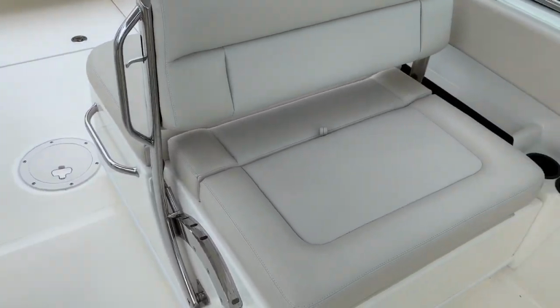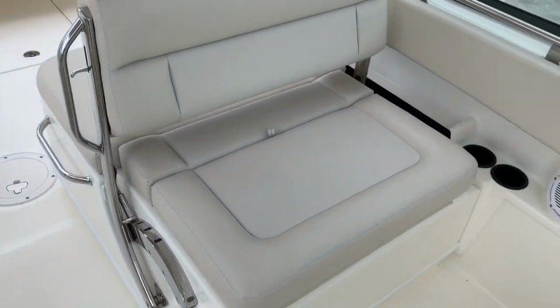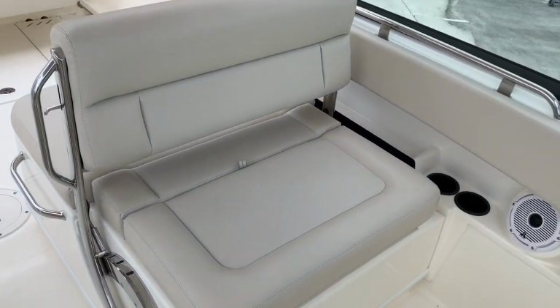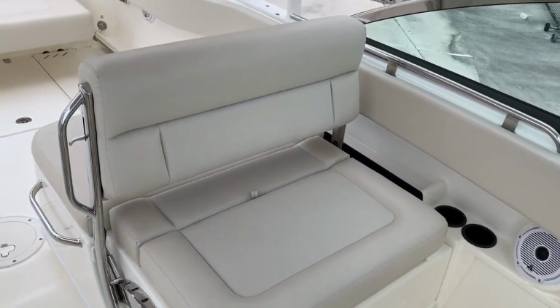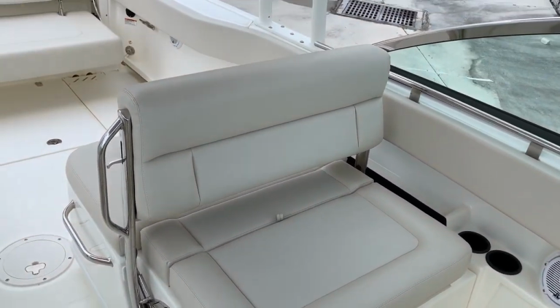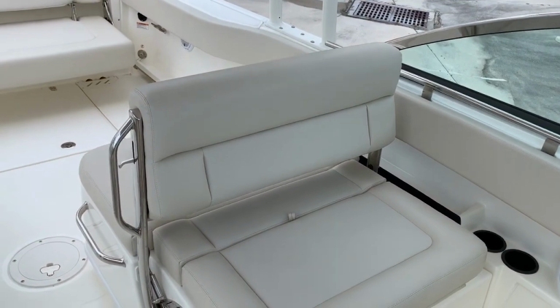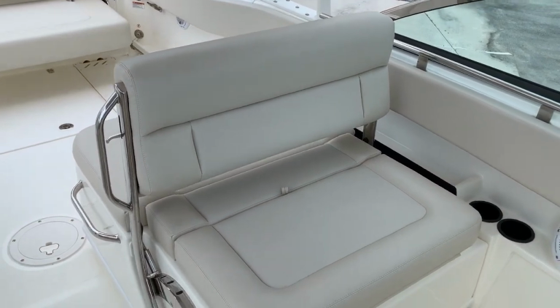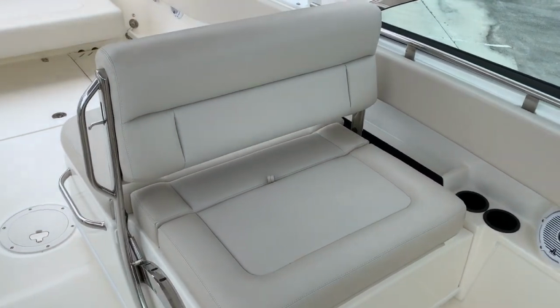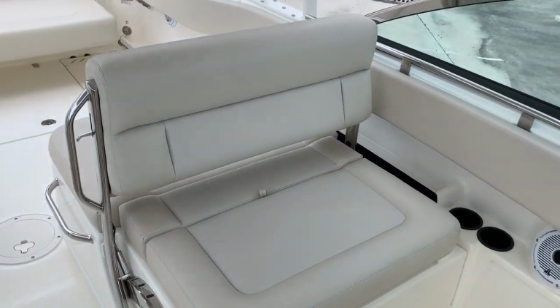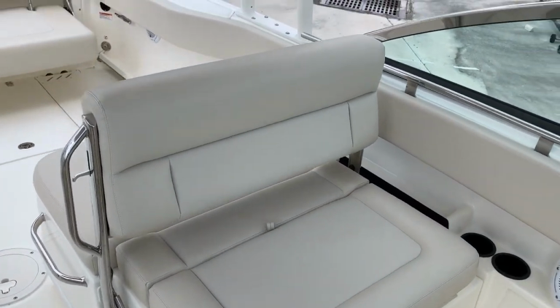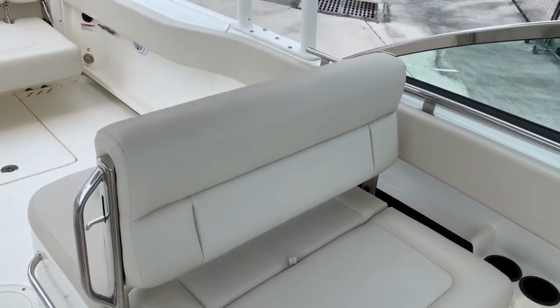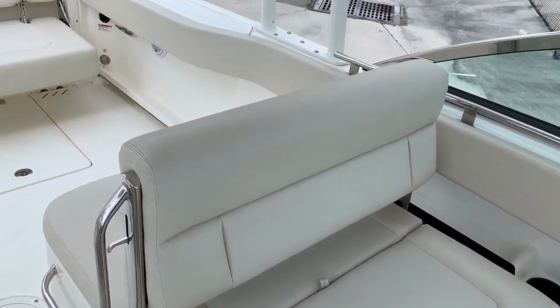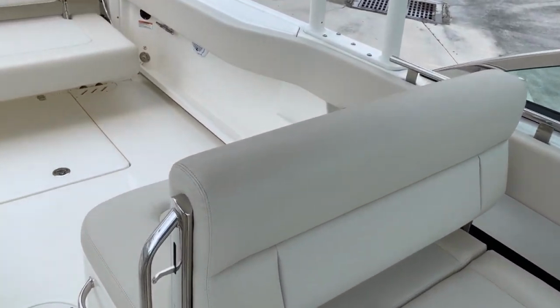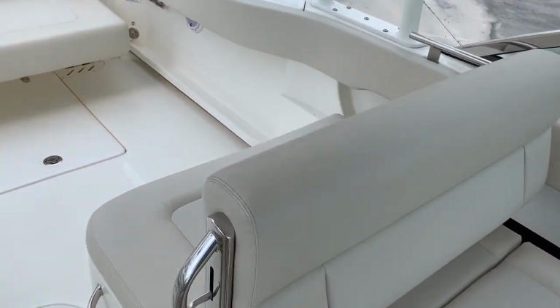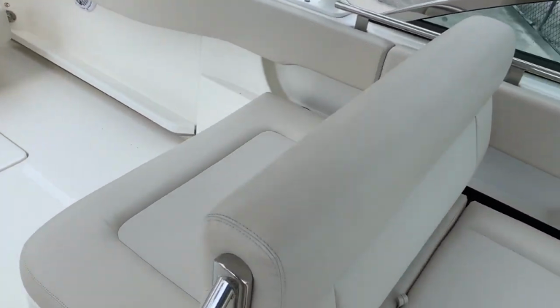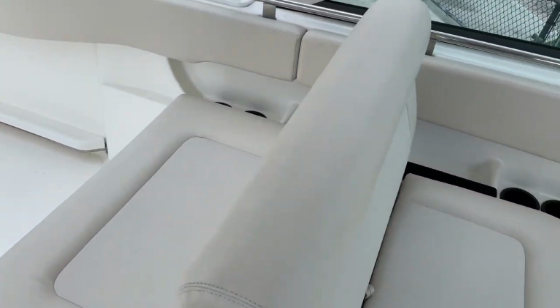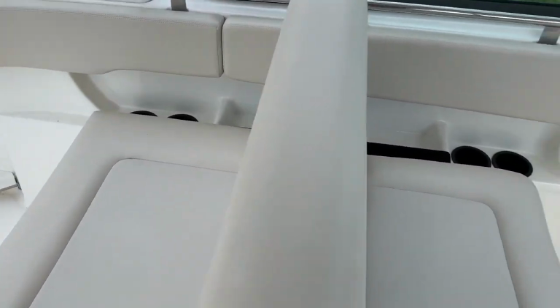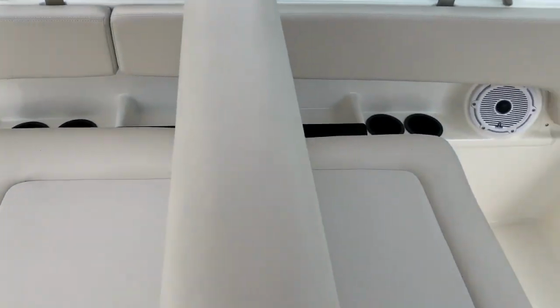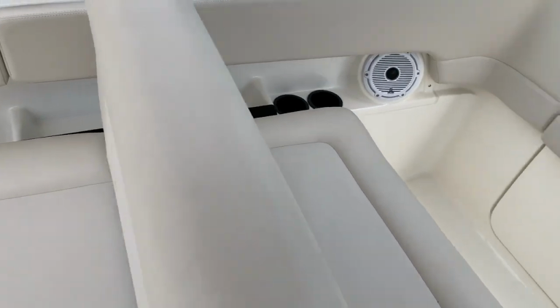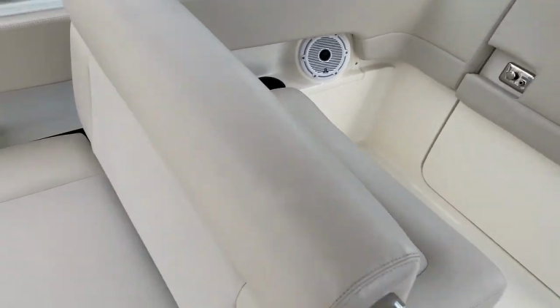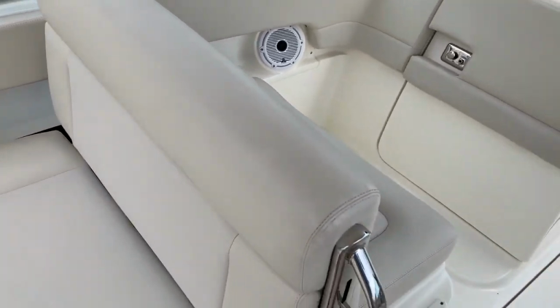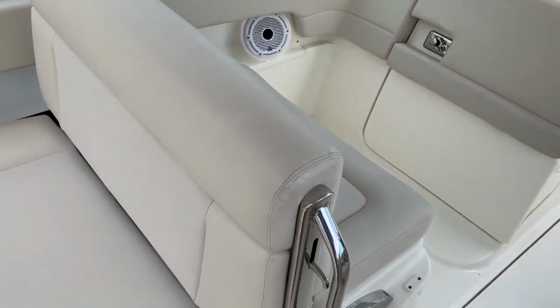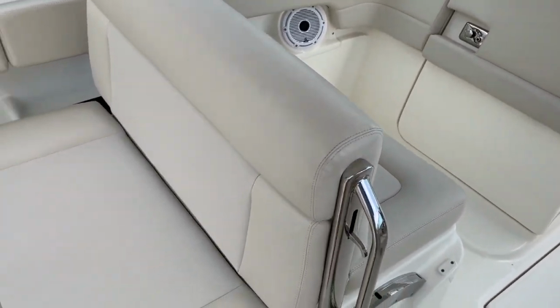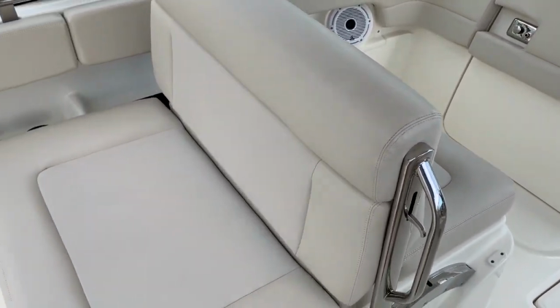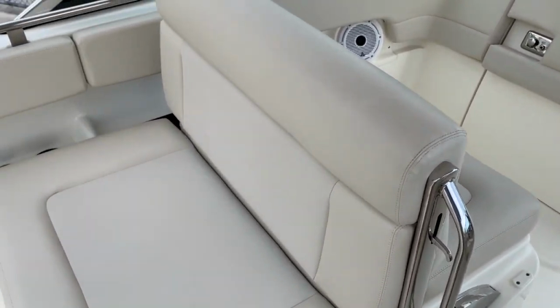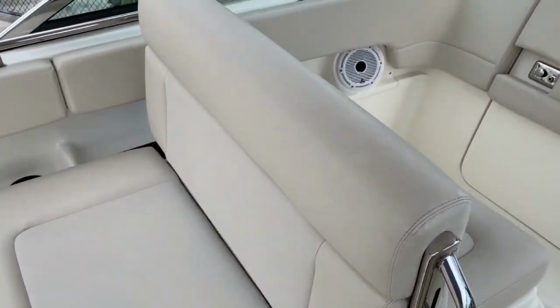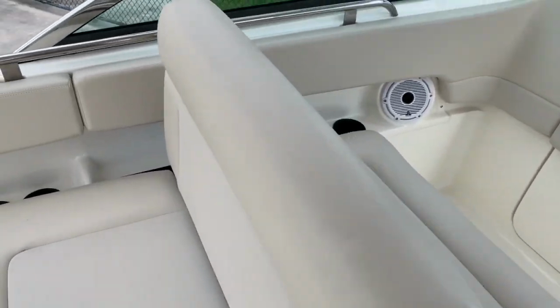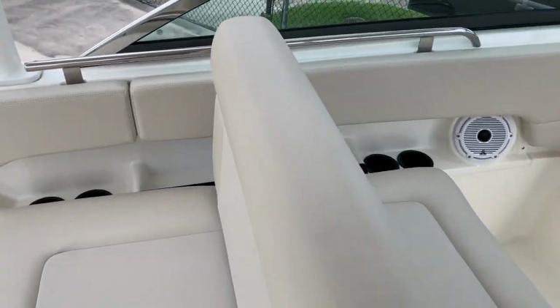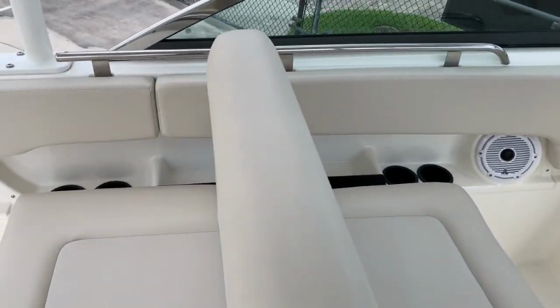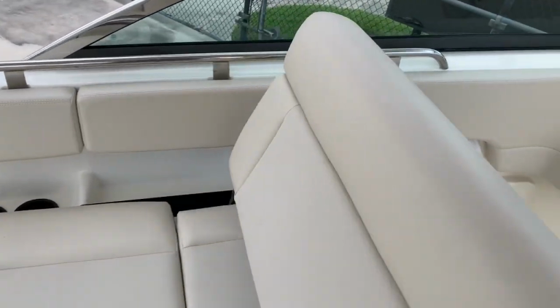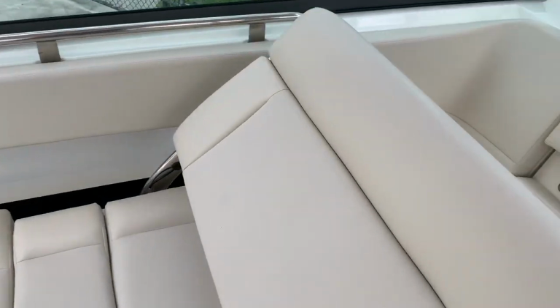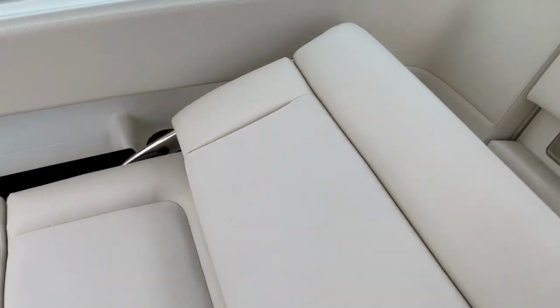On the passenger side, this is a very unique seat designed by Boston Whaler. At first glance, it looks like a typical back-to-back seat. However, when you flip the handle,